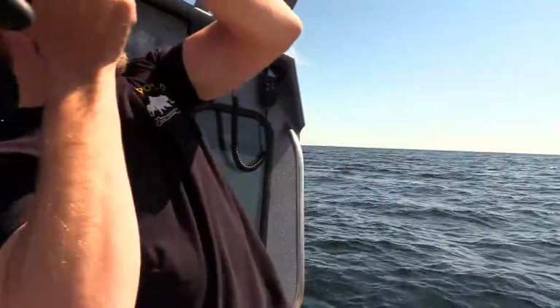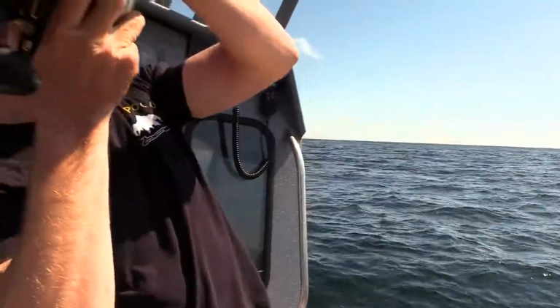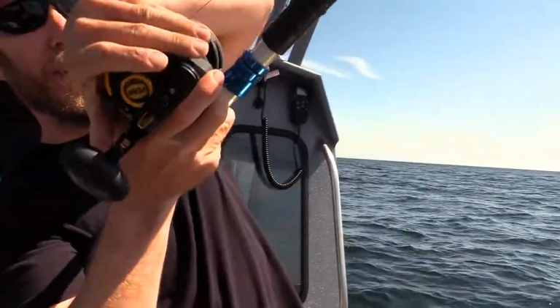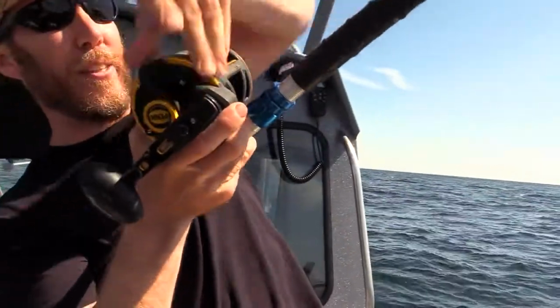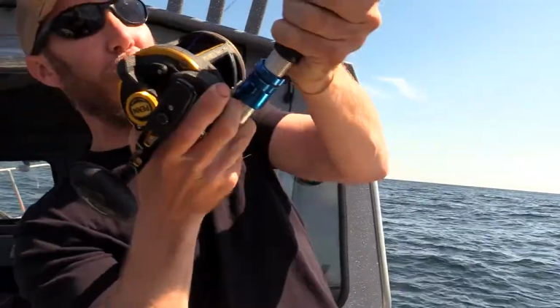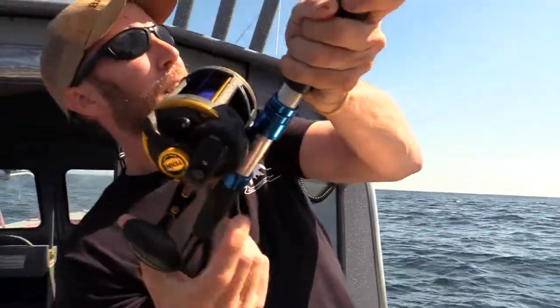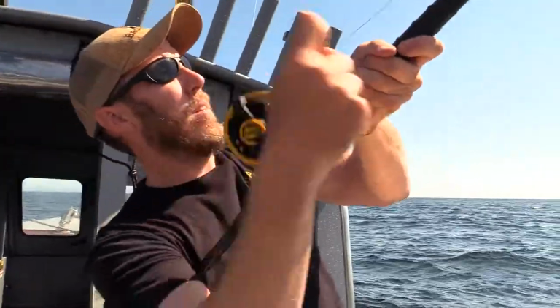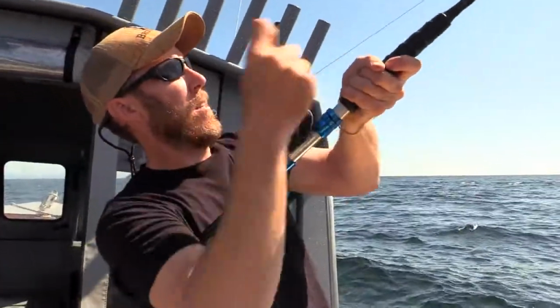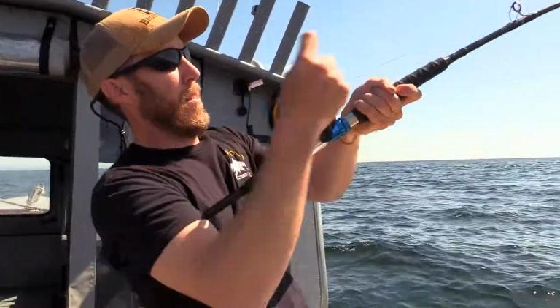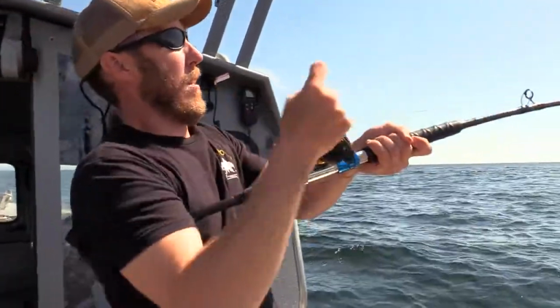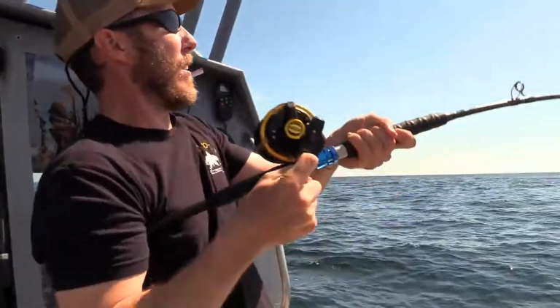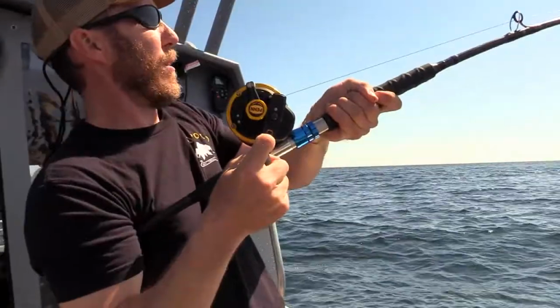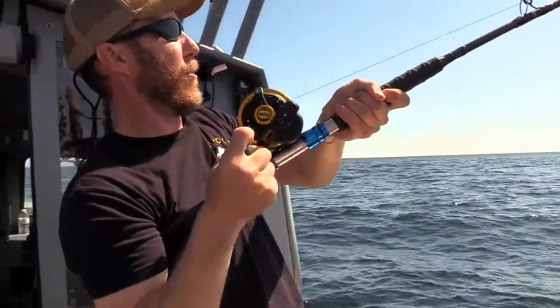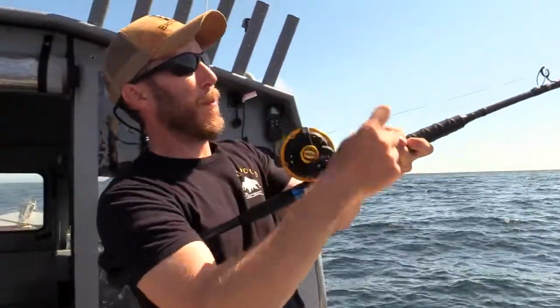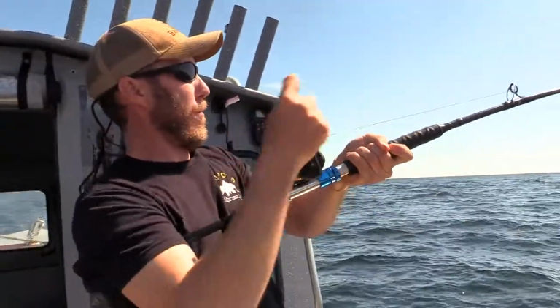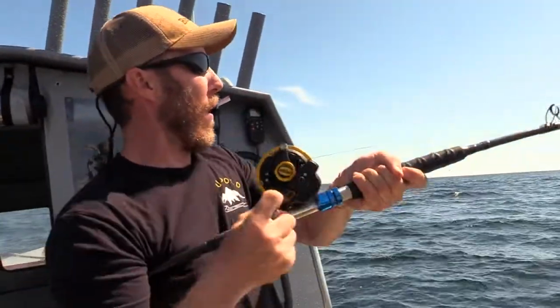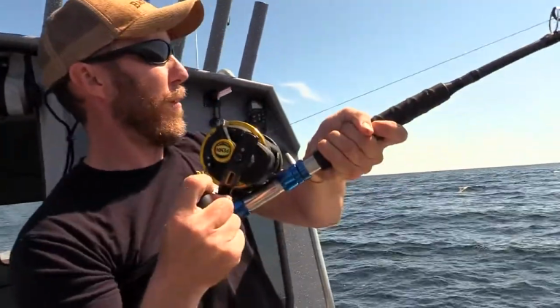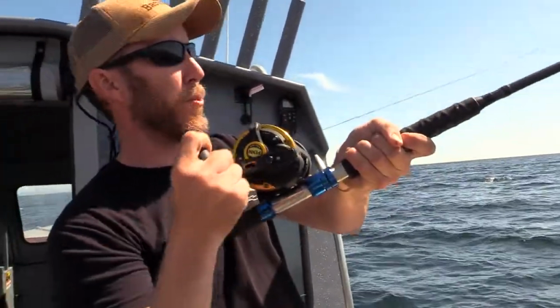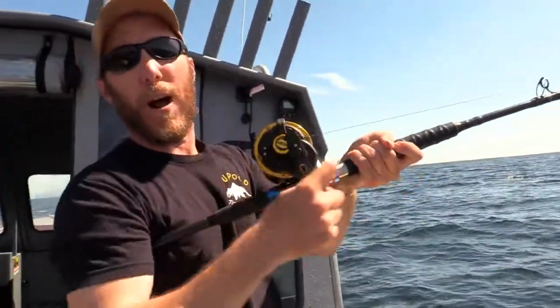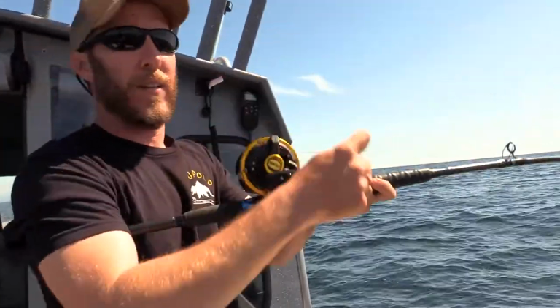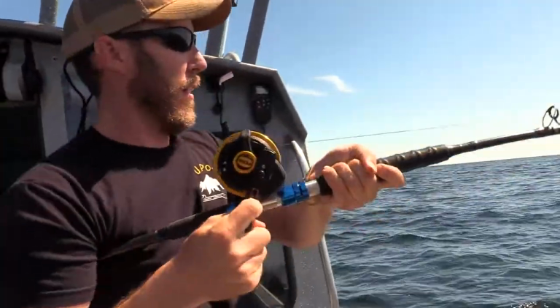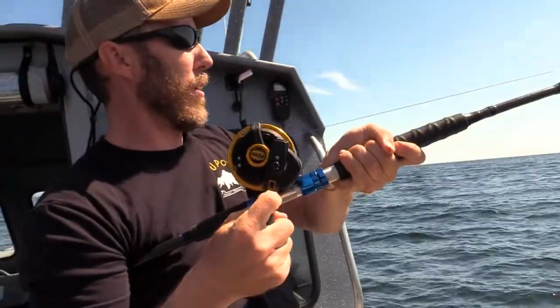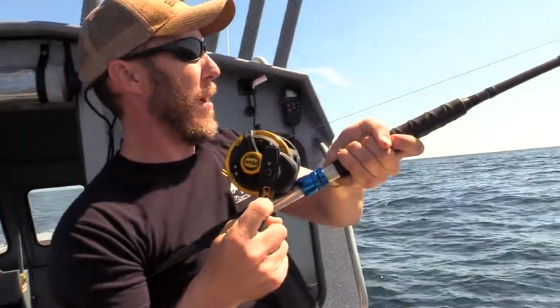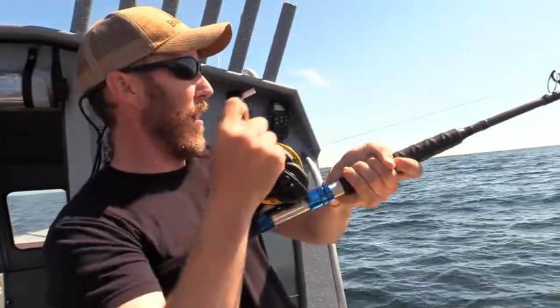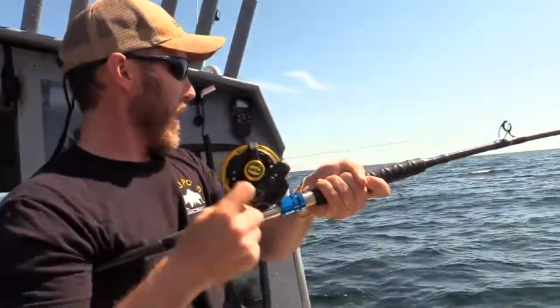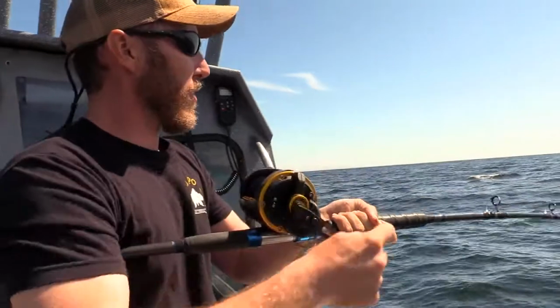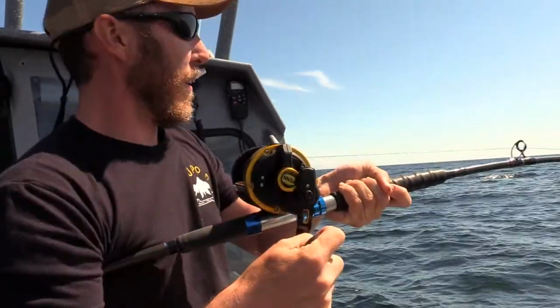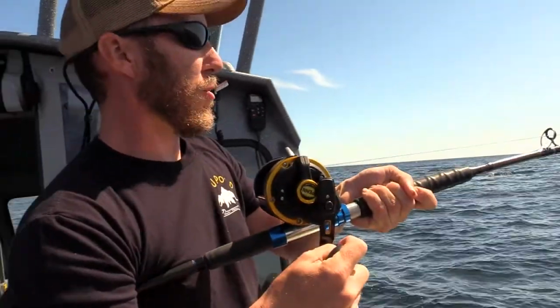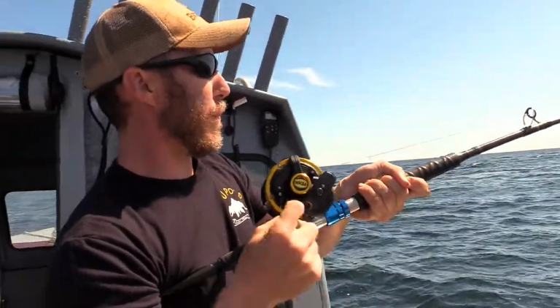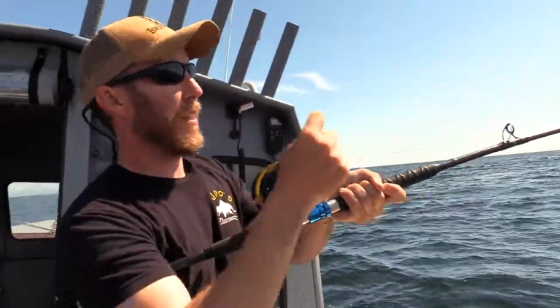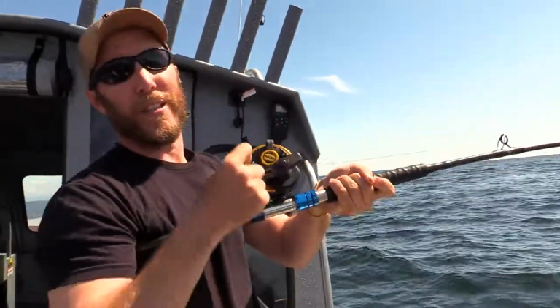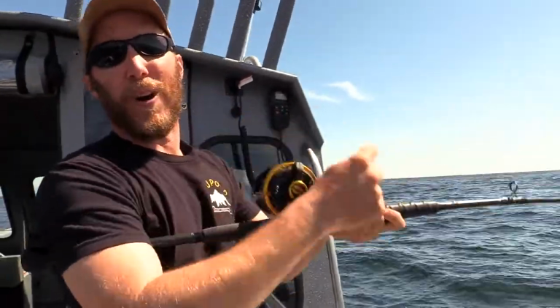There he is. So a lot of times if you keep a lure right in front of a fish, when it drops it, it will come right back and grab it. I just say the fish is just as pissed it got away as you are.